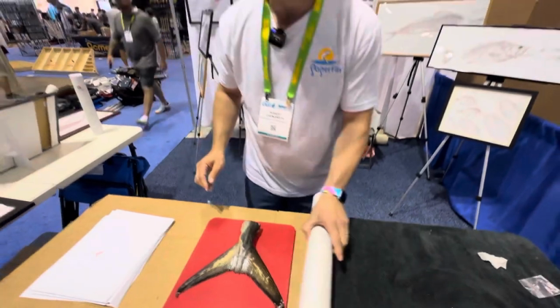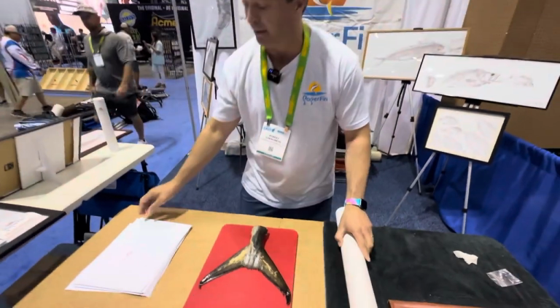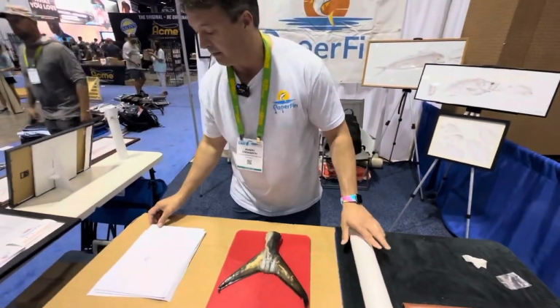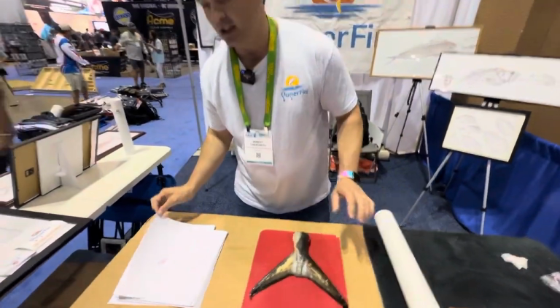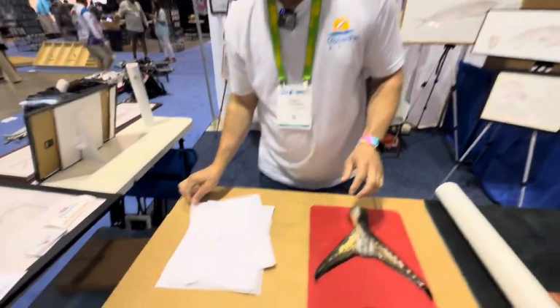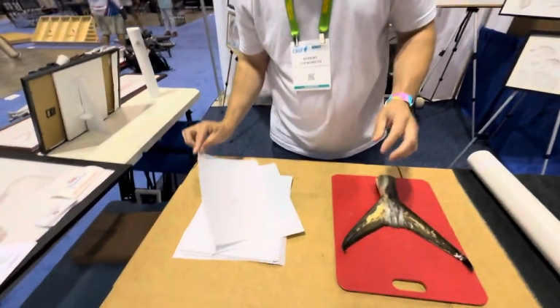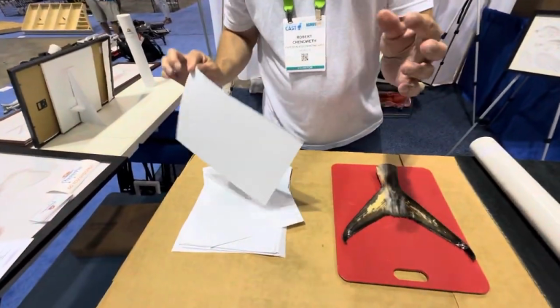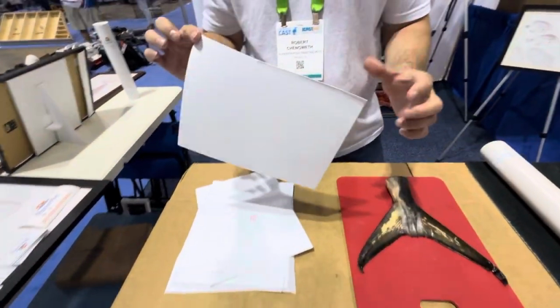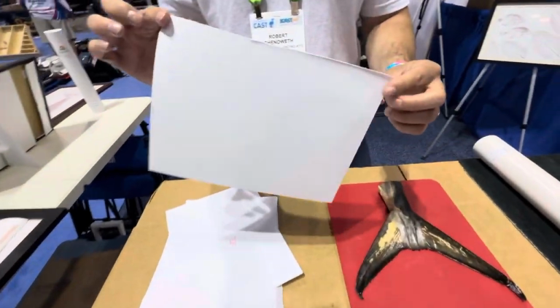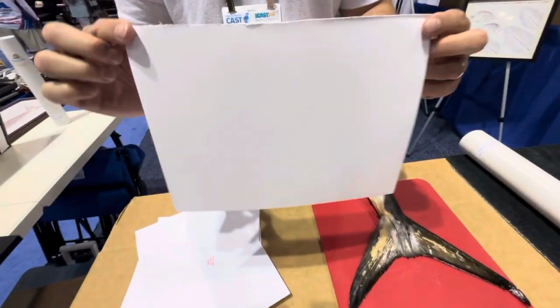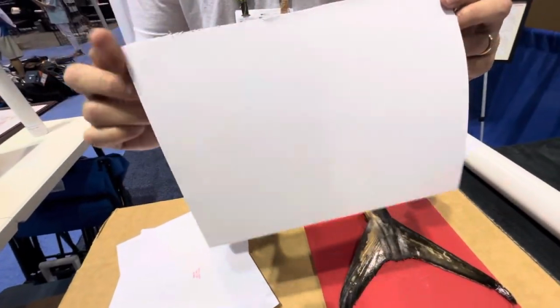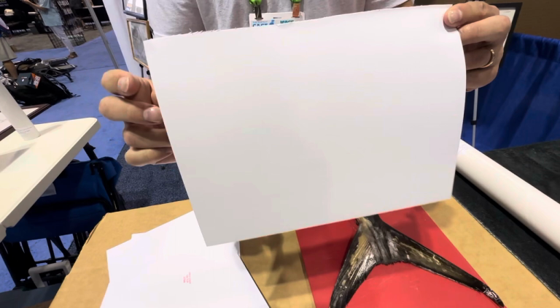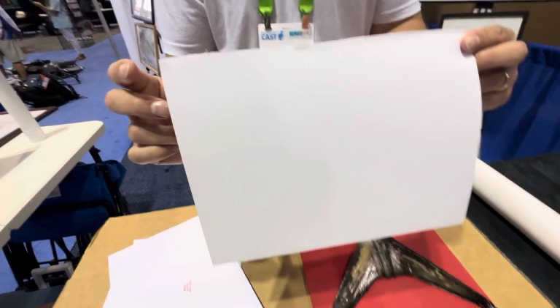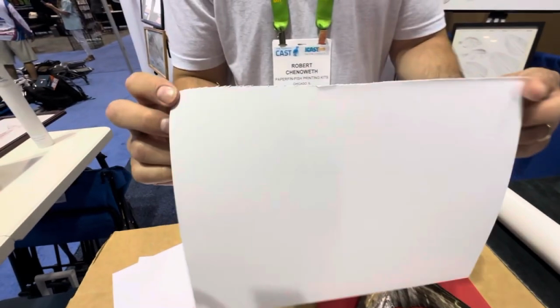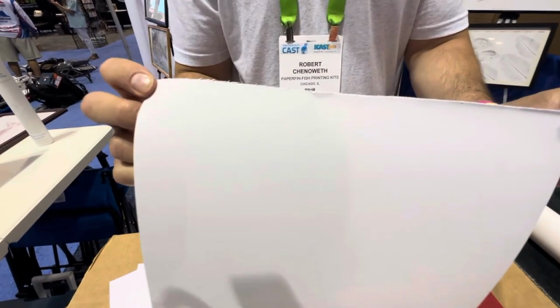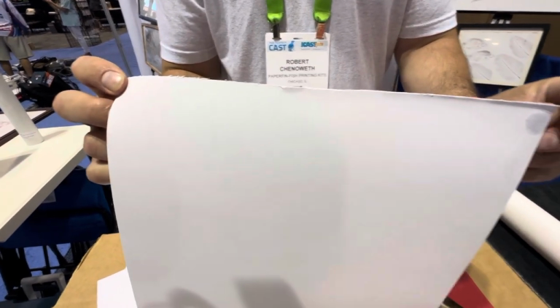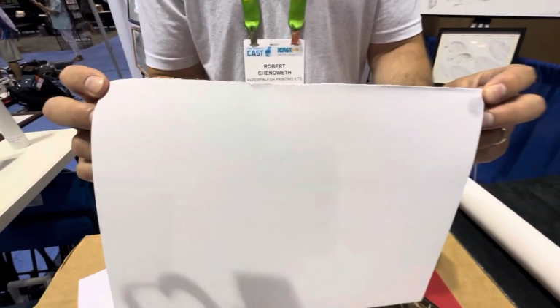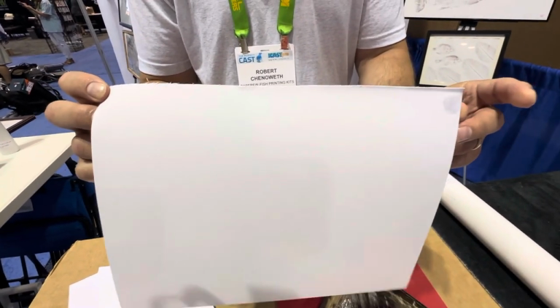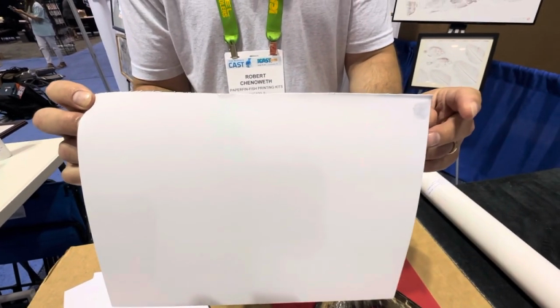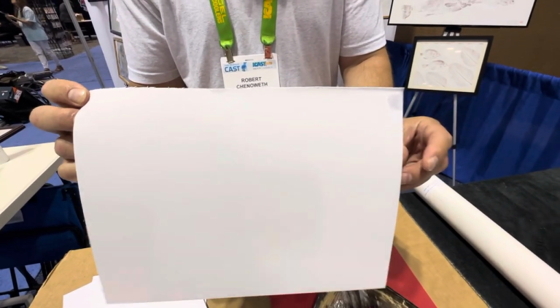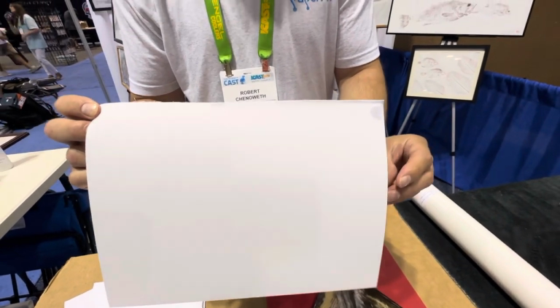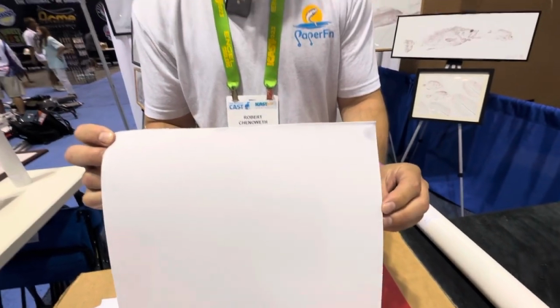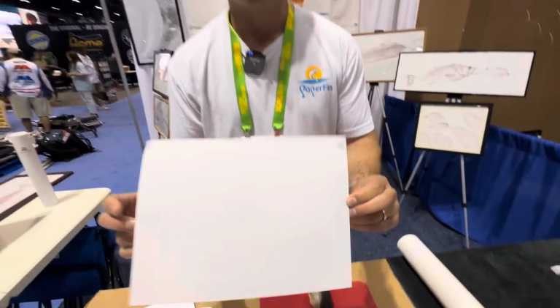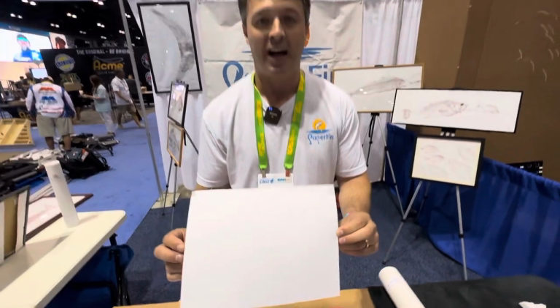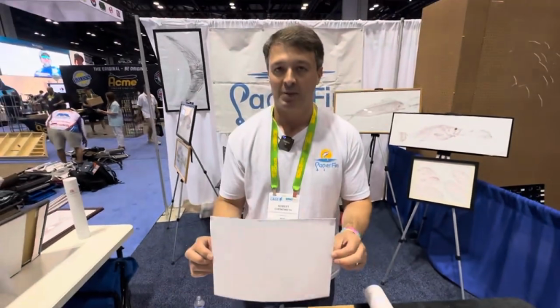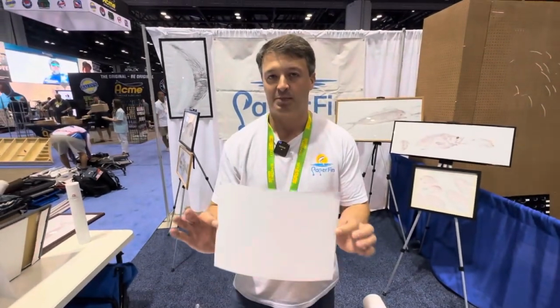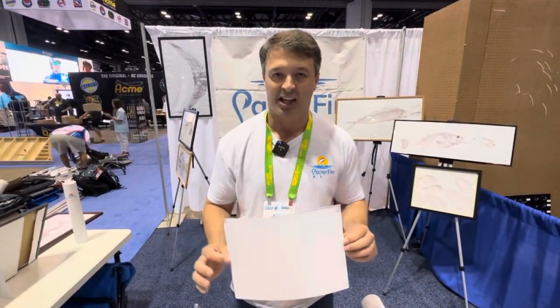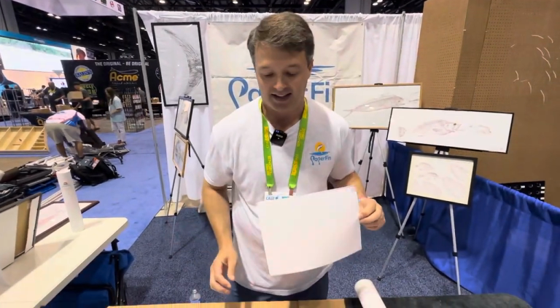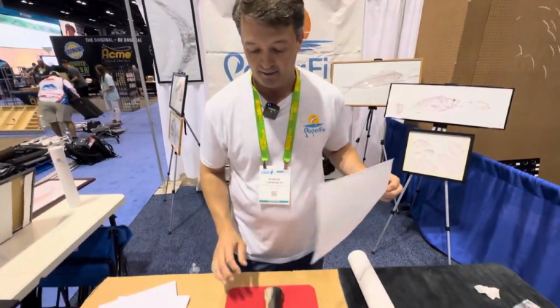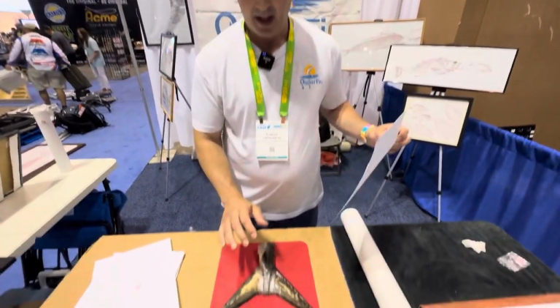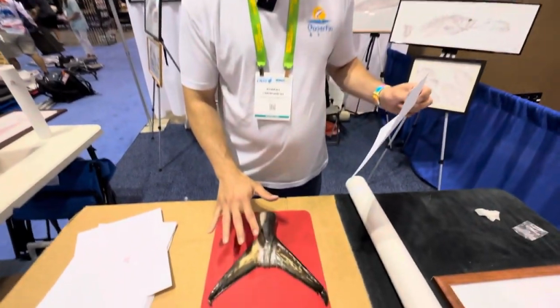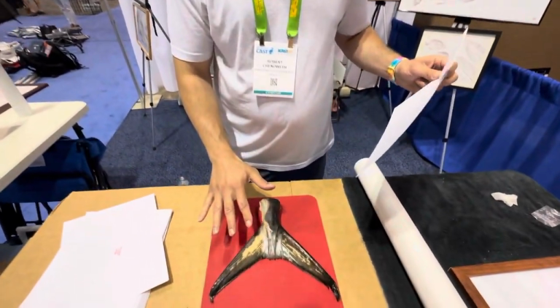Whatever this solution is applied to is going to react to the coating on my paper. So I have the solution on my fingertips right now — you'll notice it'll leave a print of my fingertip on the paper. Normally I'll wash my hands, but we'll skip that today.